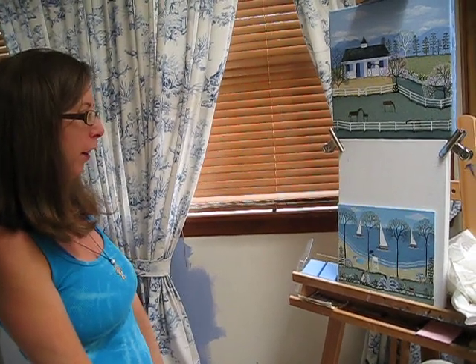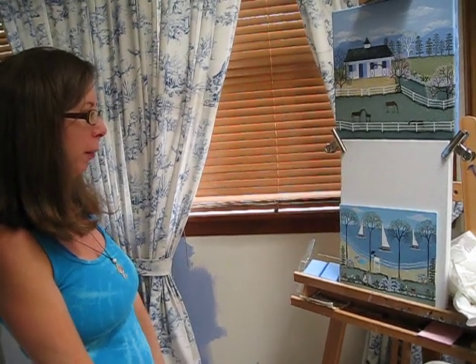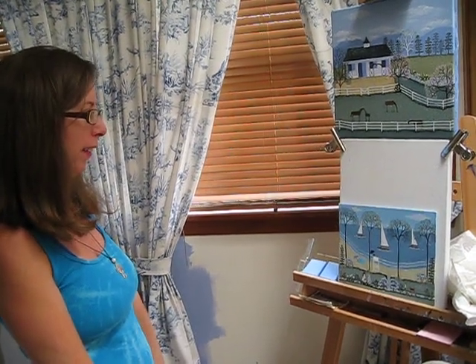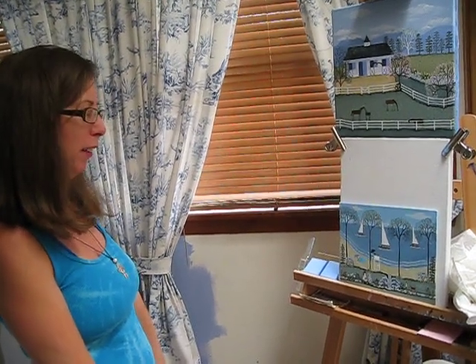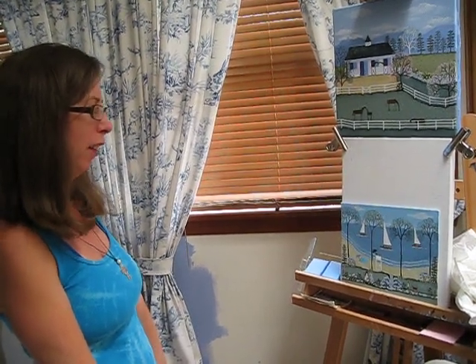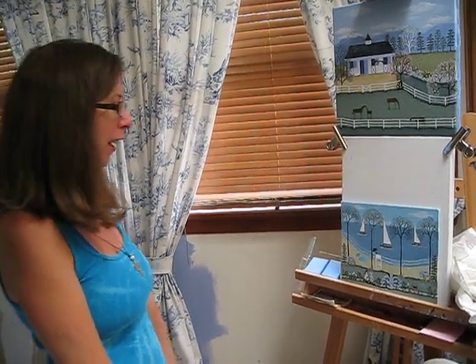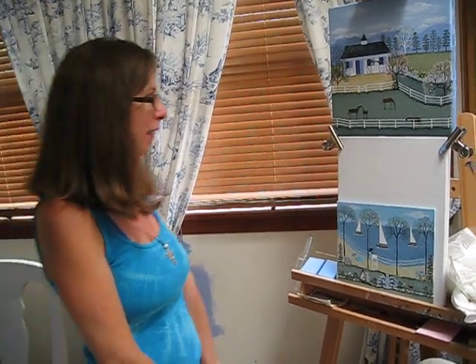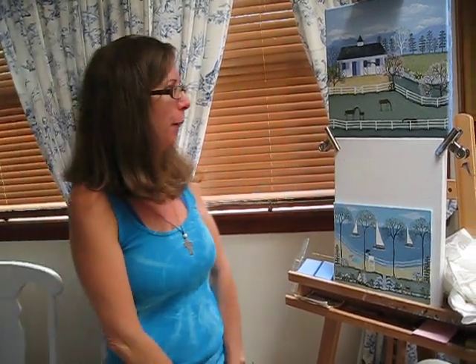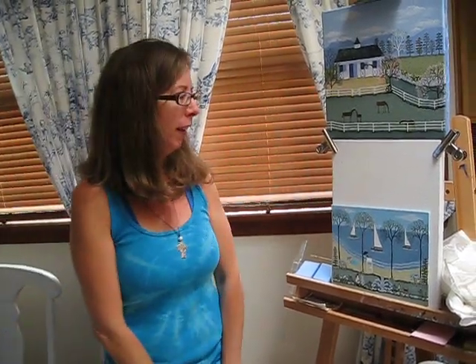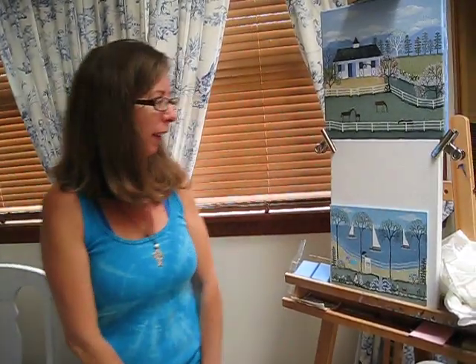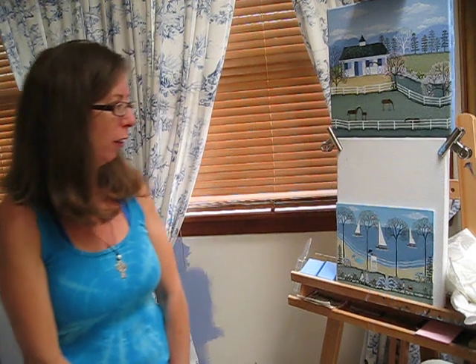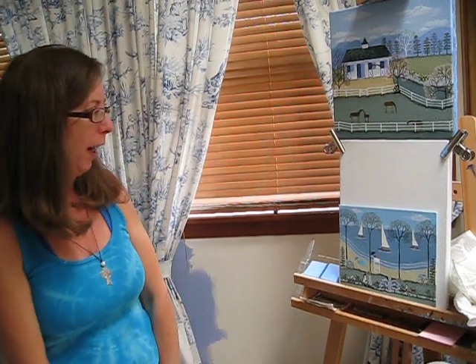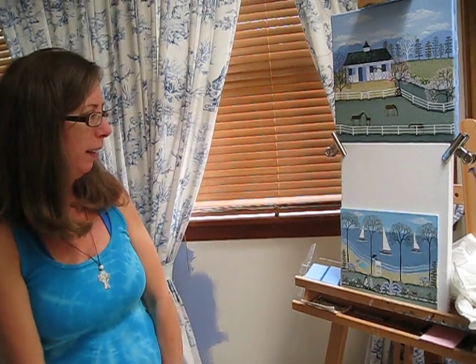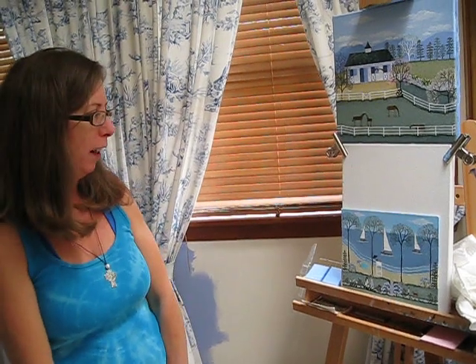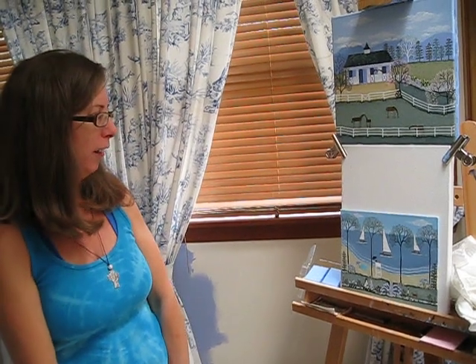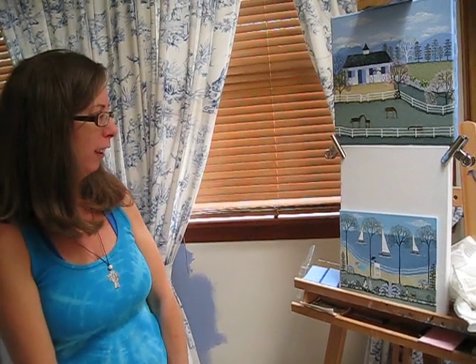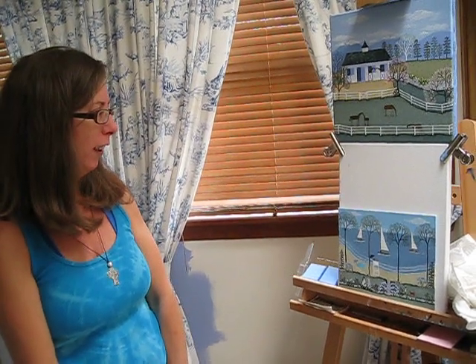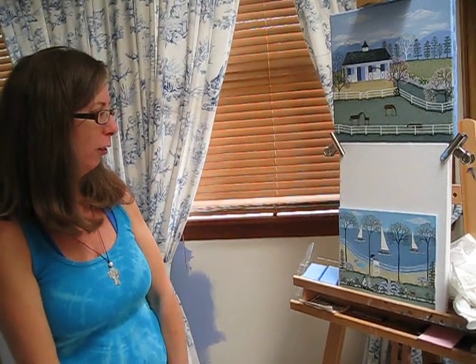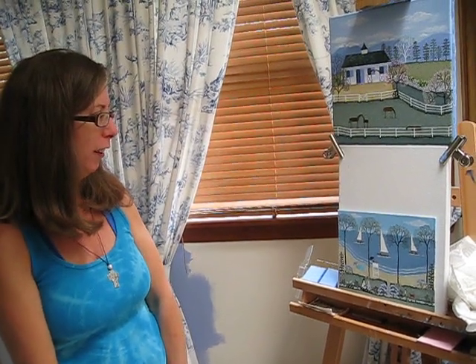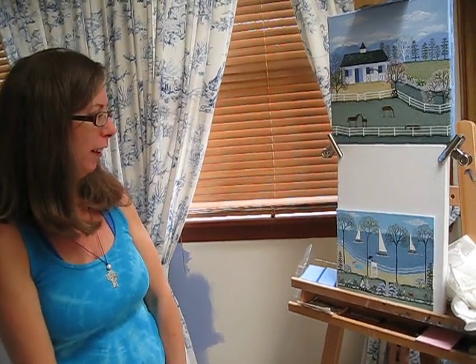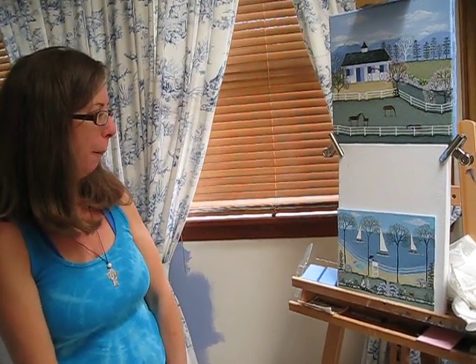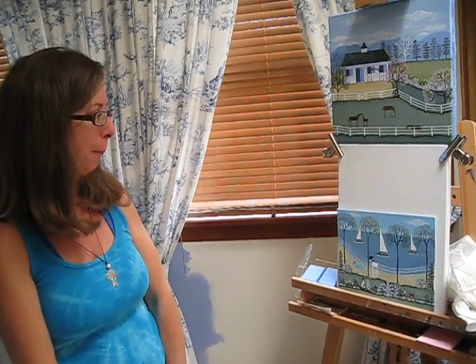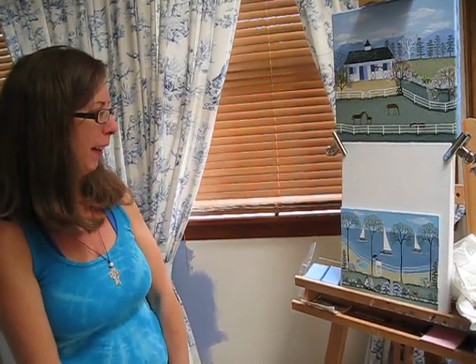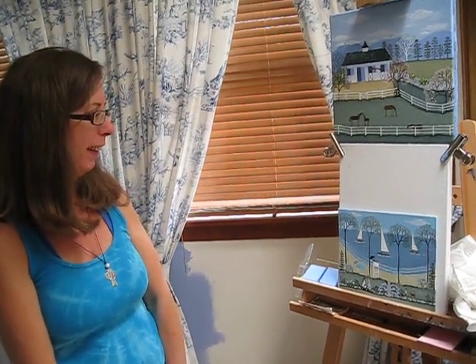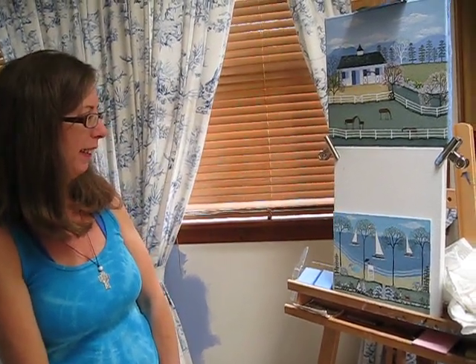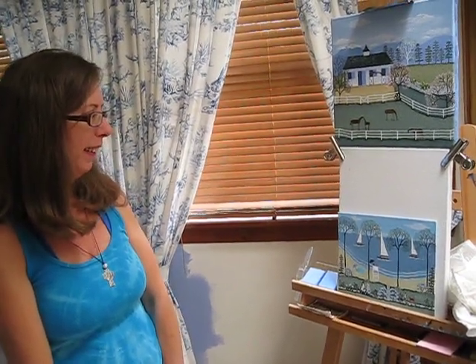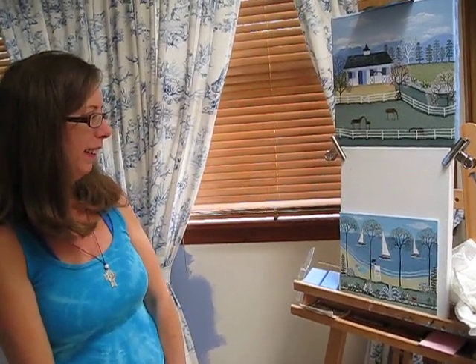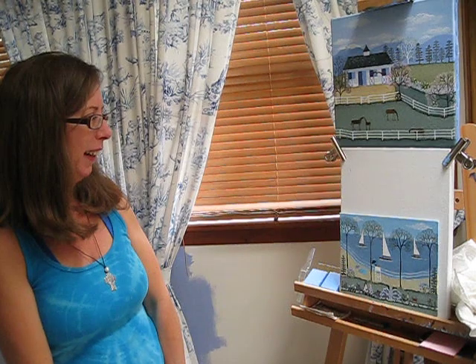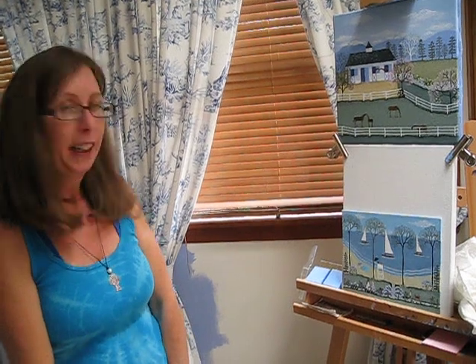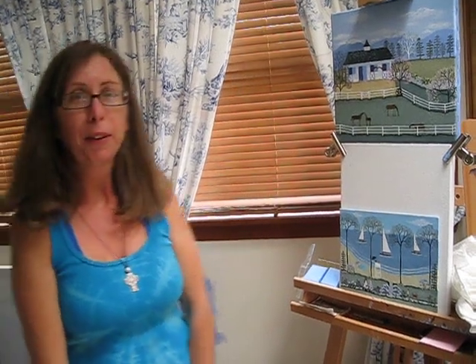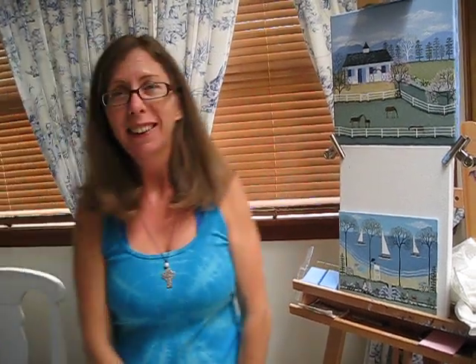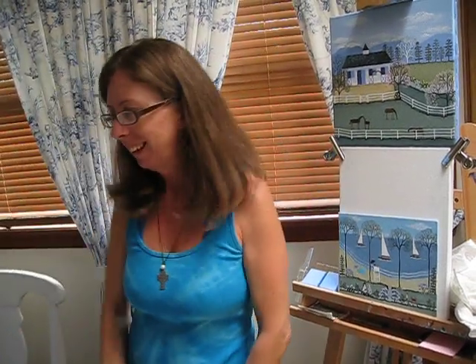I'm very blessed to do this art. It's all happy stuff — it's really good. And I keep doing it.